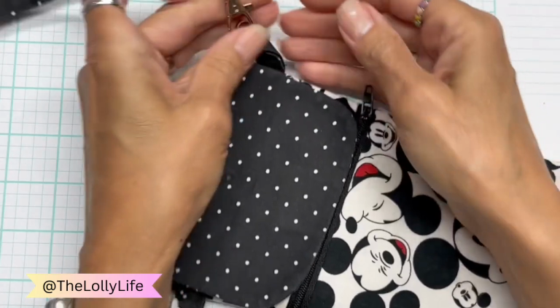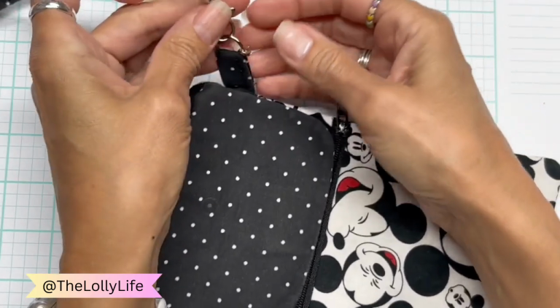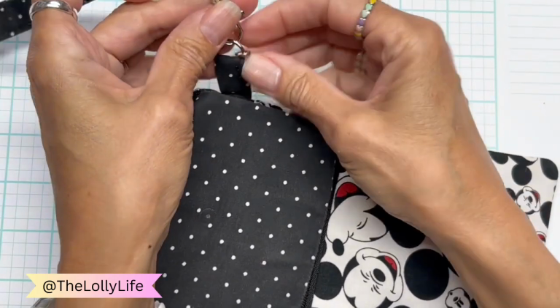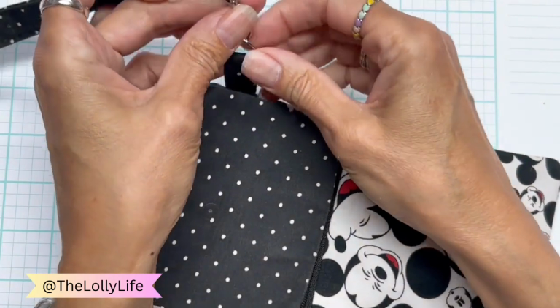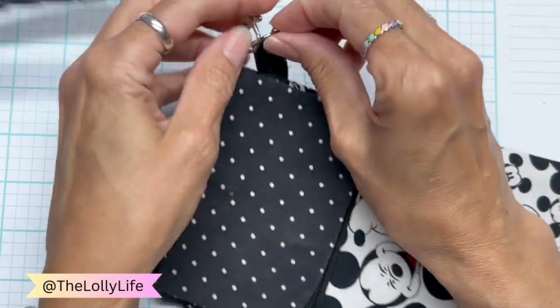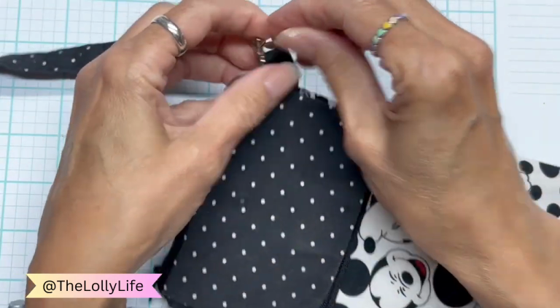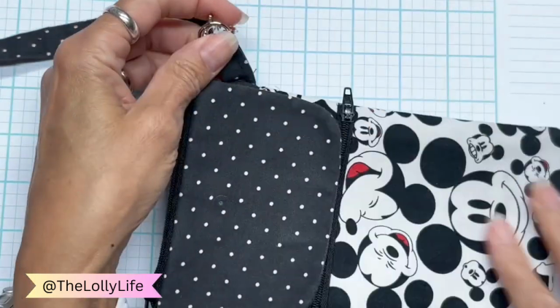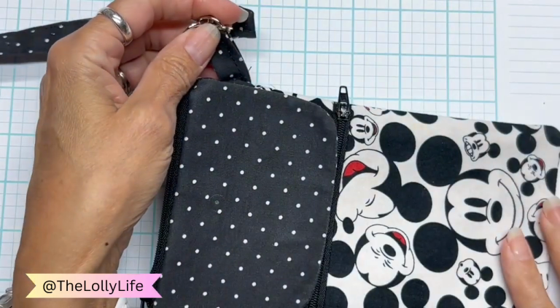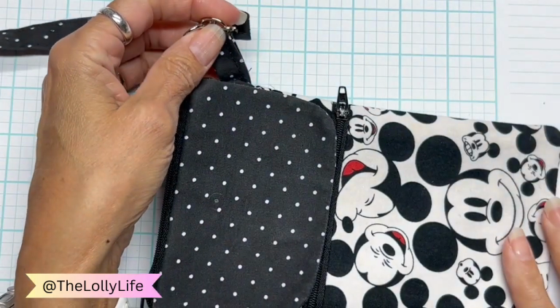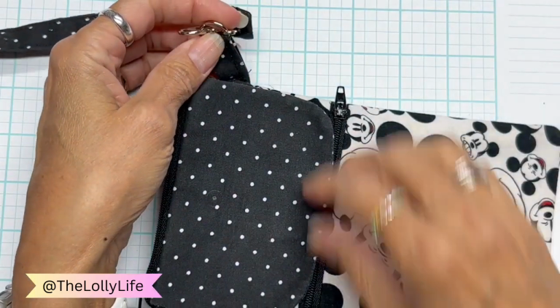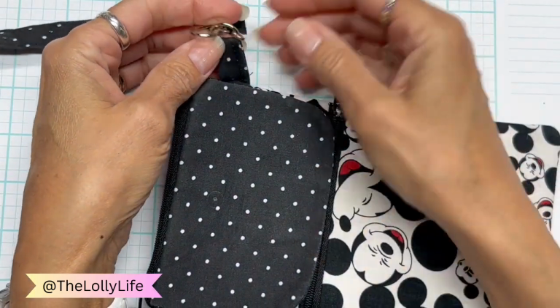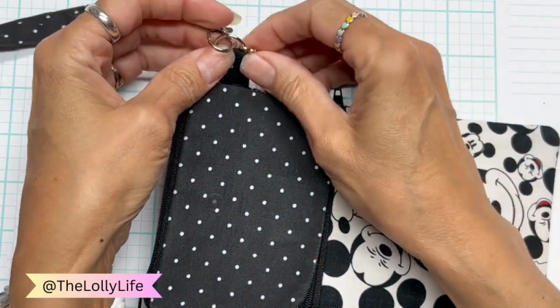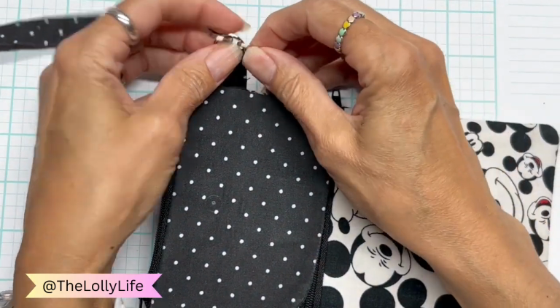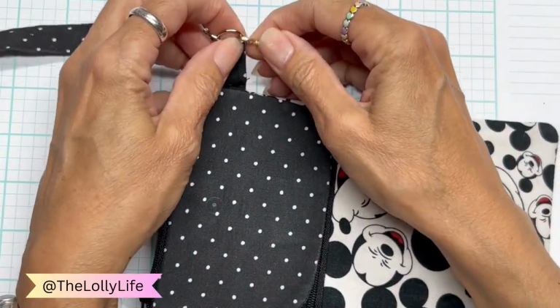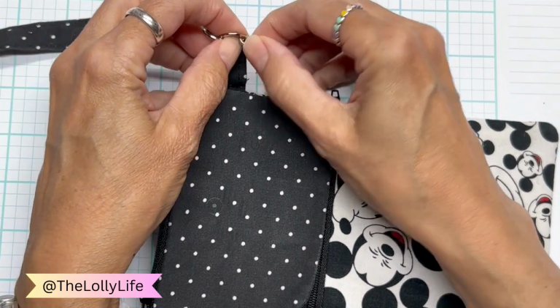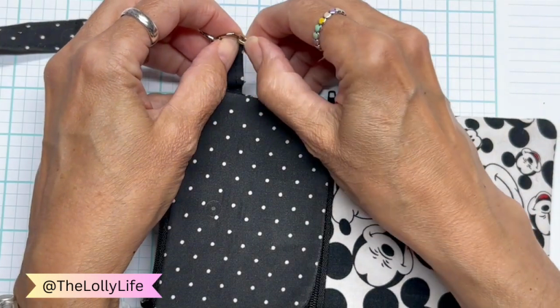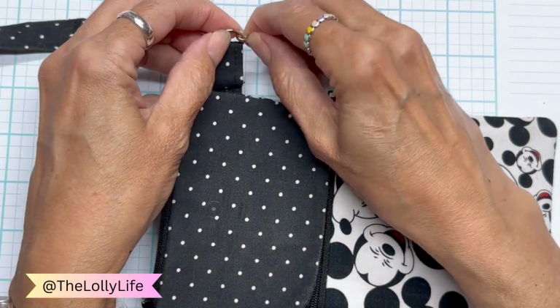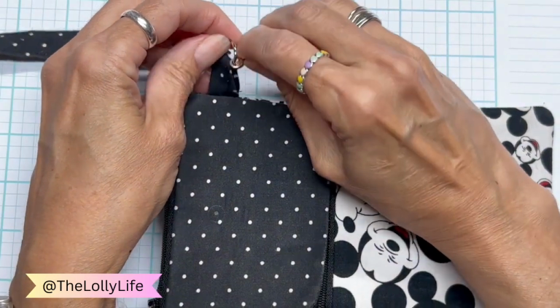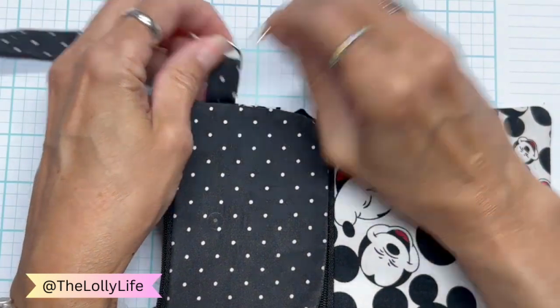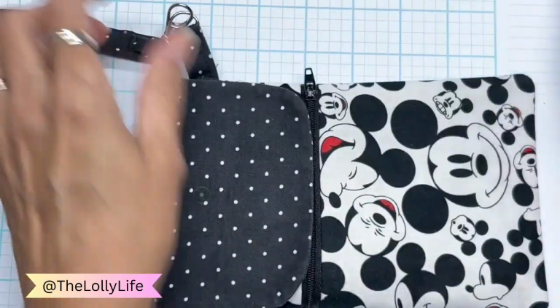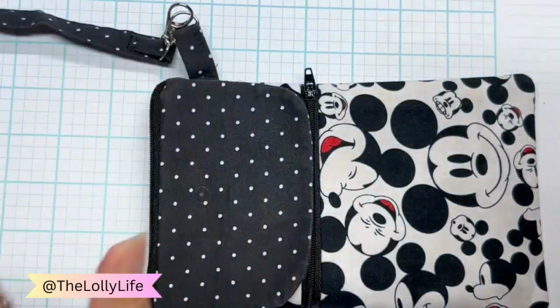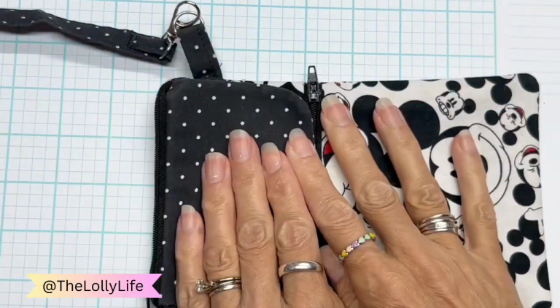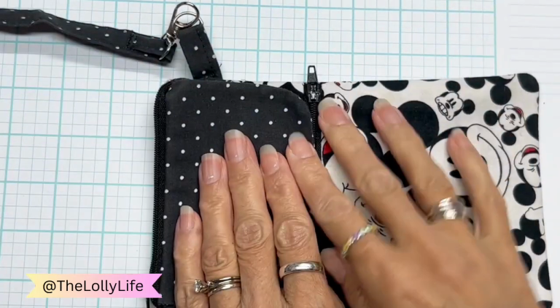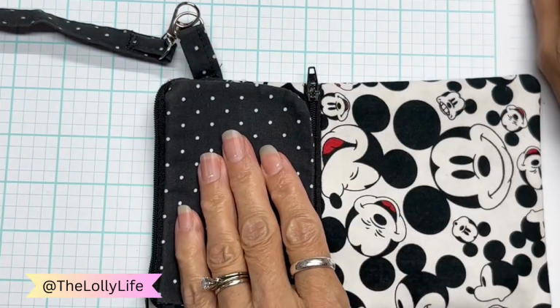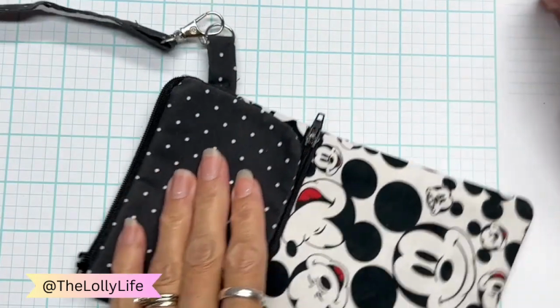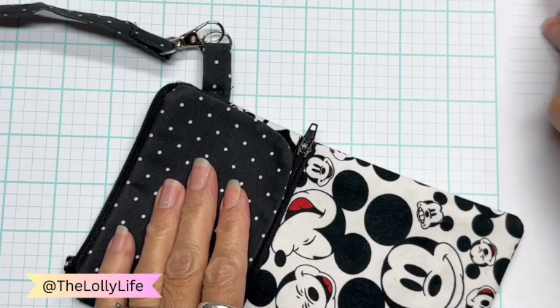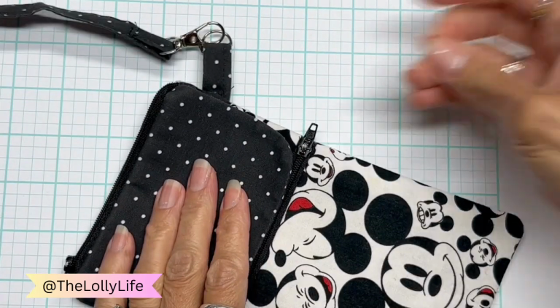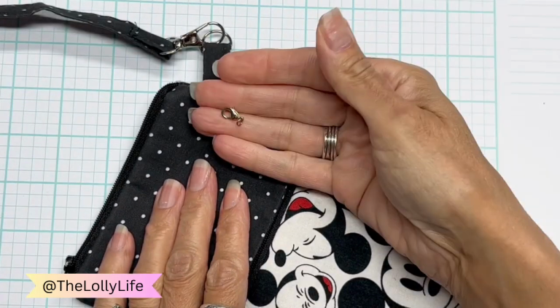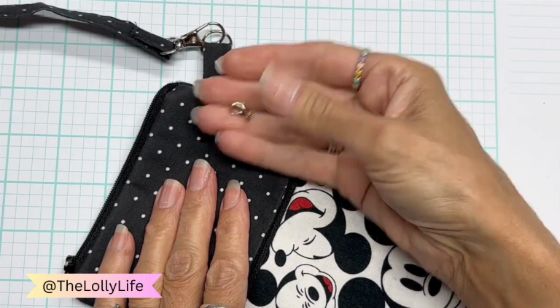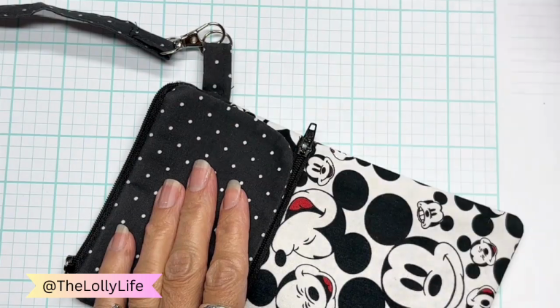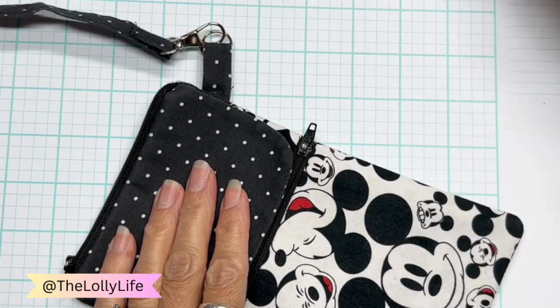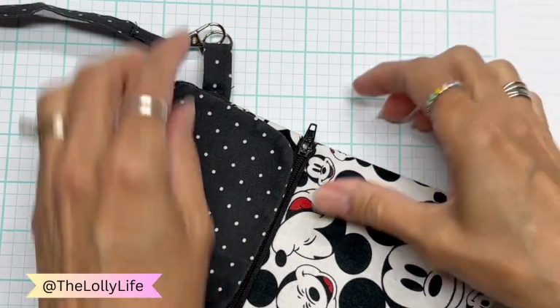I had a charm hanging here. It came with this little purse and it broke off really quickly — it really was not made very strong. The charm was cute, but it just wasn't made strong enough.